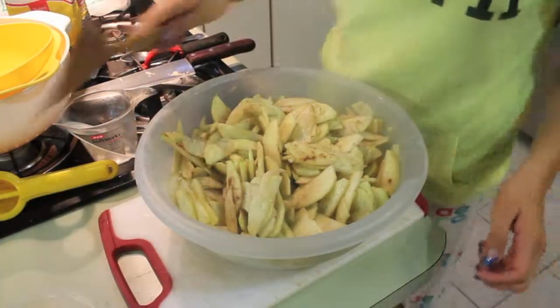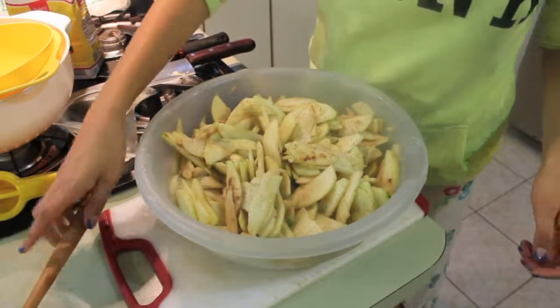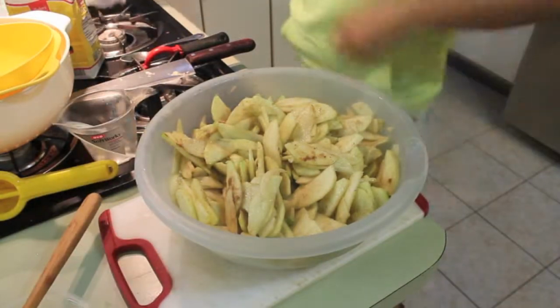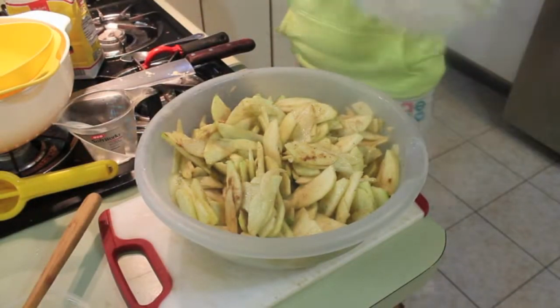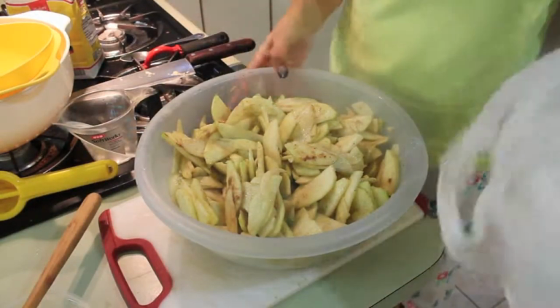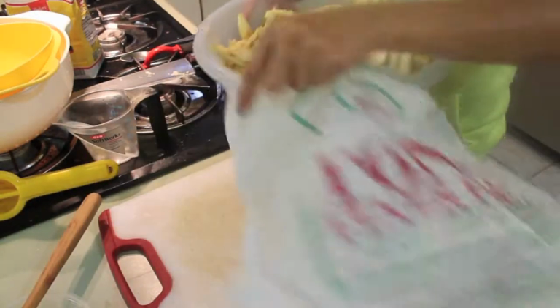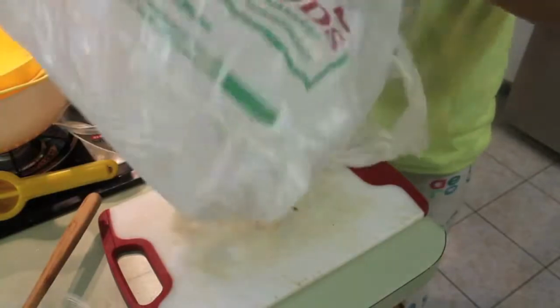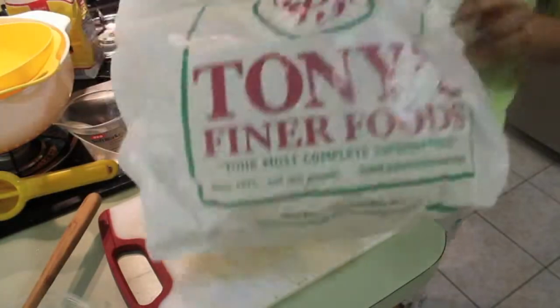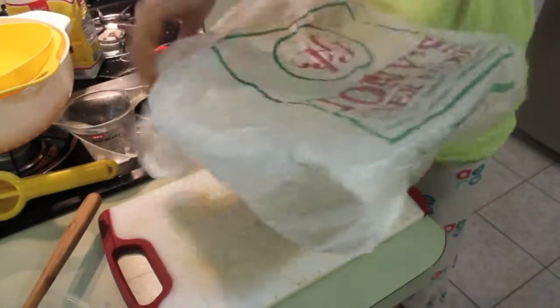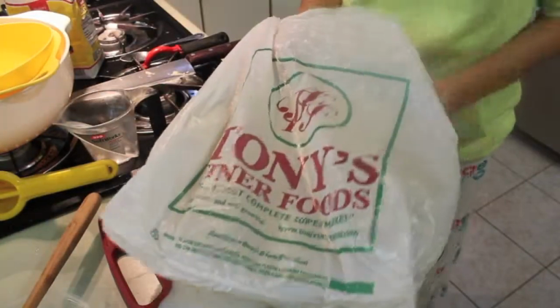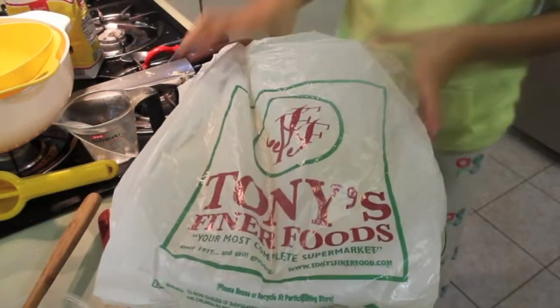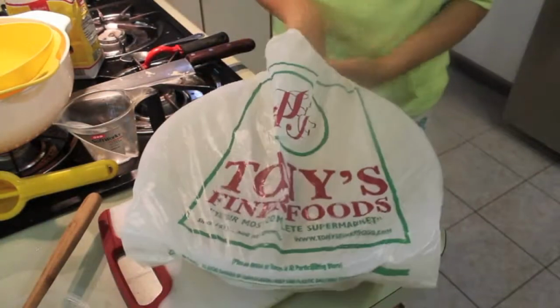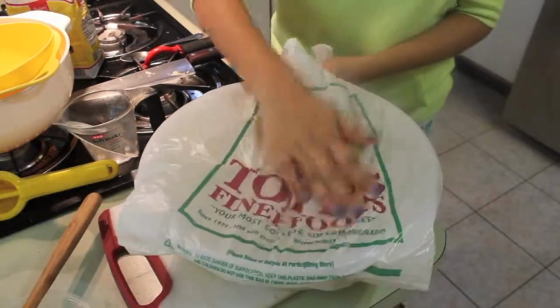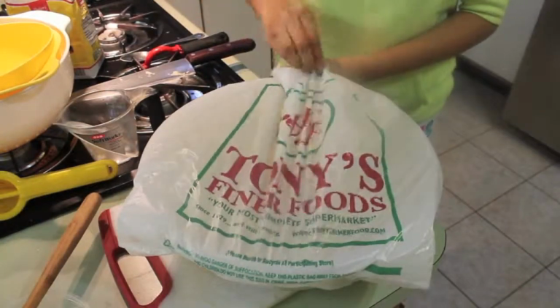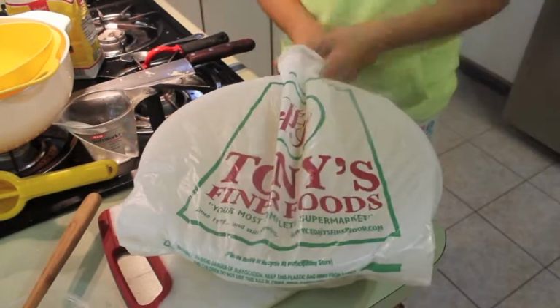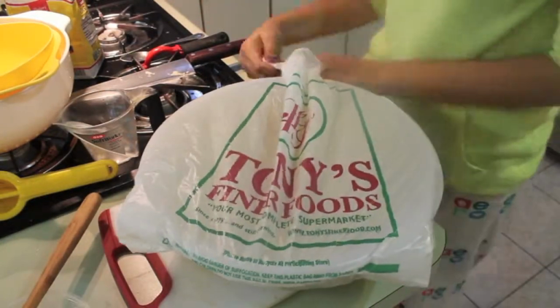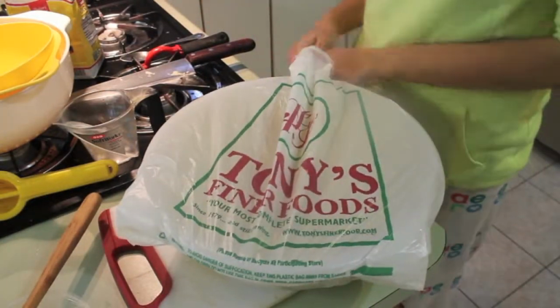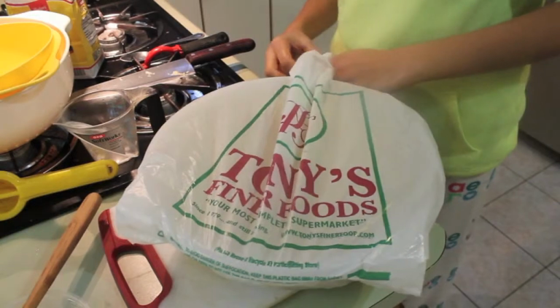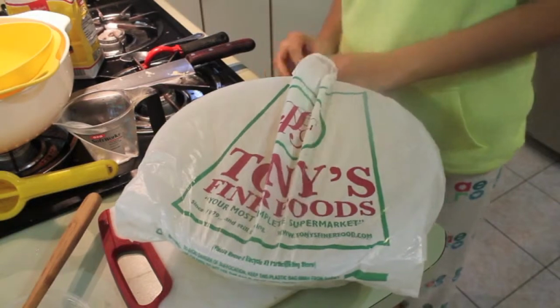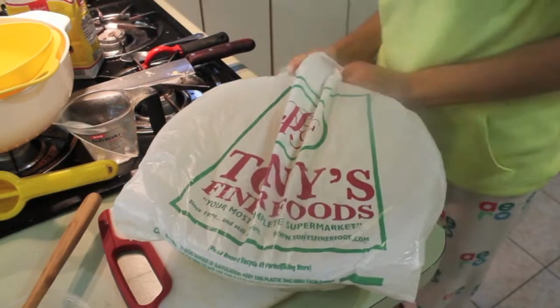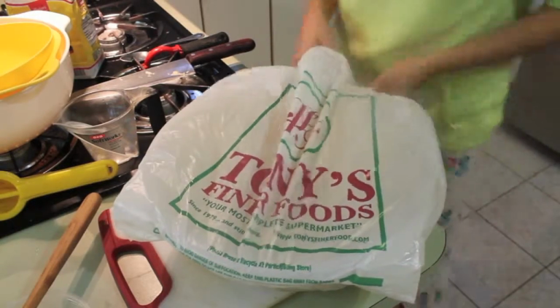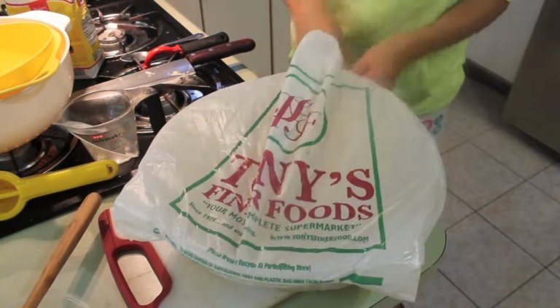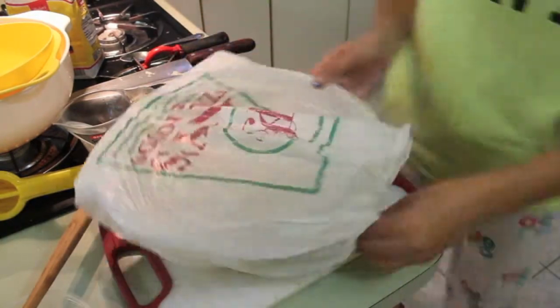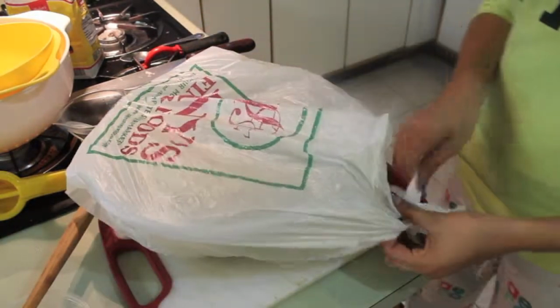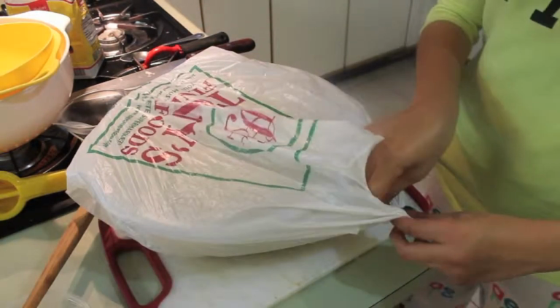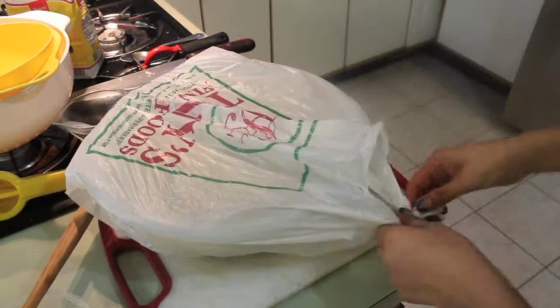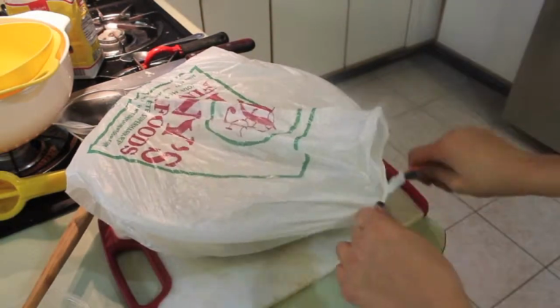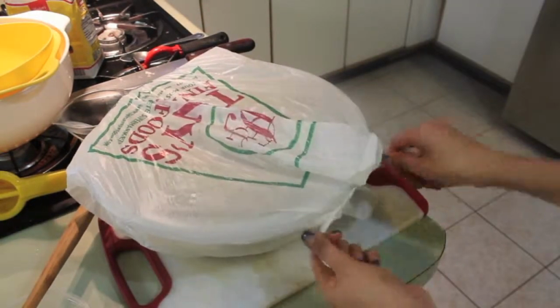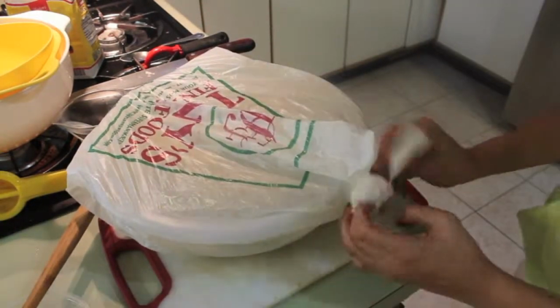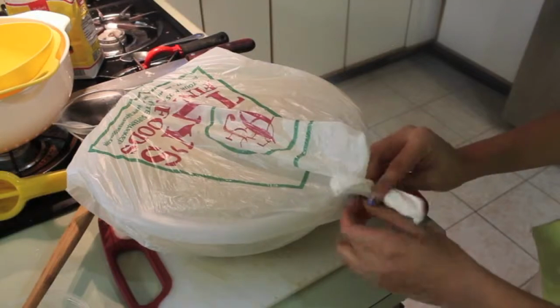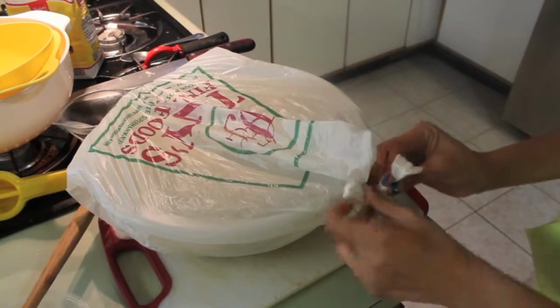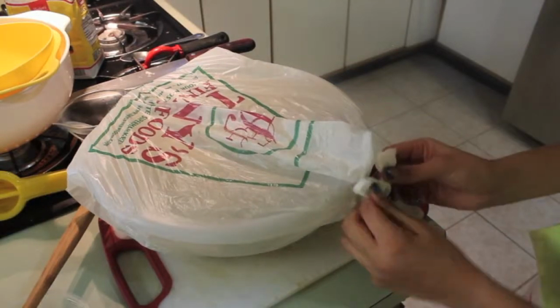You're going to want to make sure to cover your apples really tight — I'm using a plastic bag — and then set it aside and let it marinate. The longer you let your apples marinate, the more flavor they will have. I let mine marinate for about 2 to 3 hours.